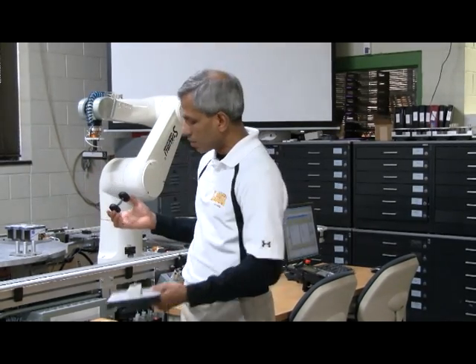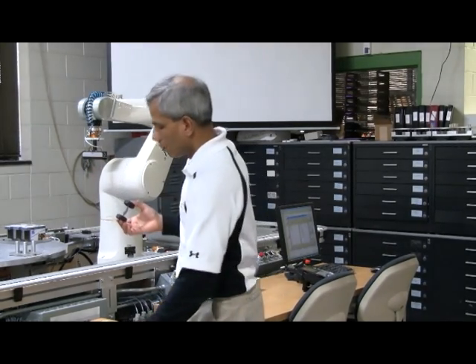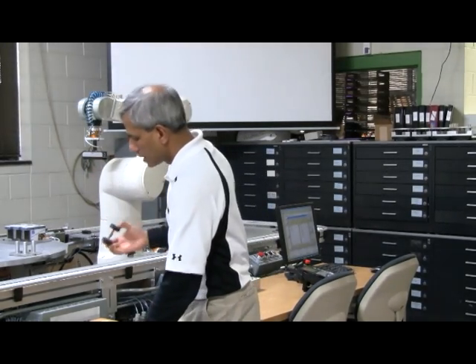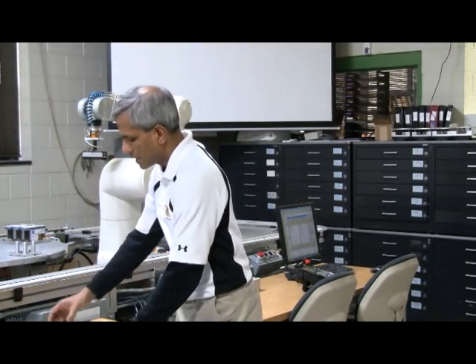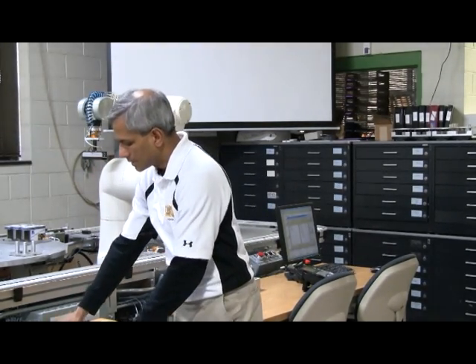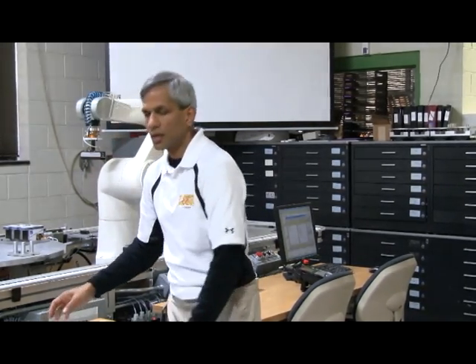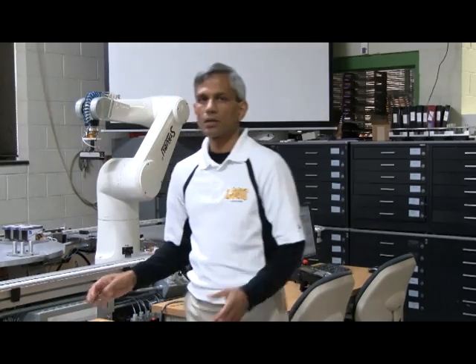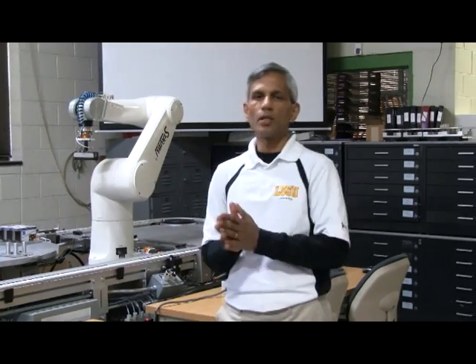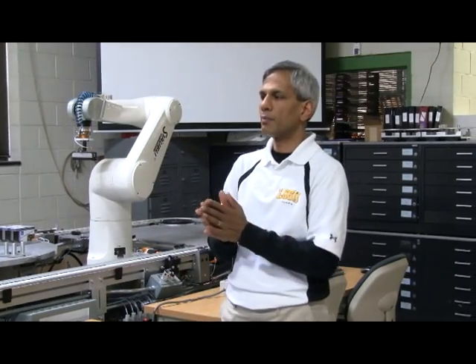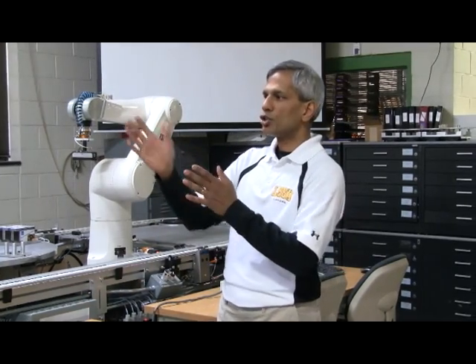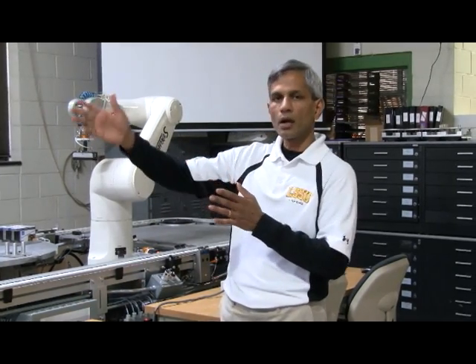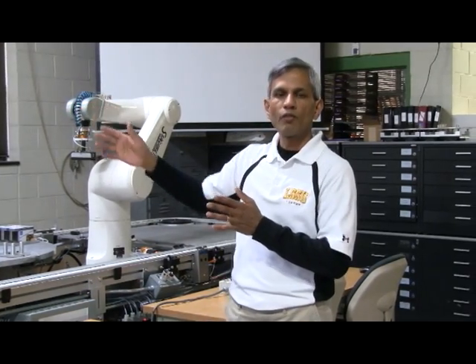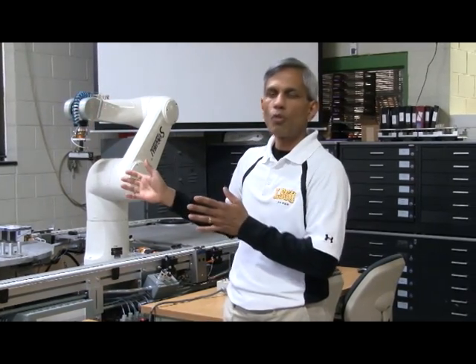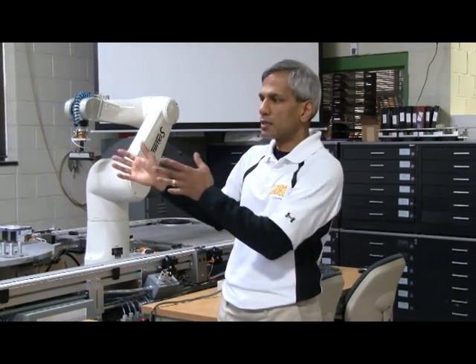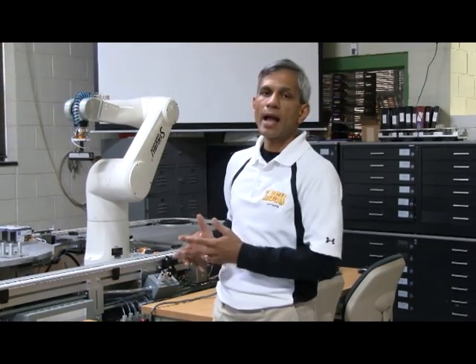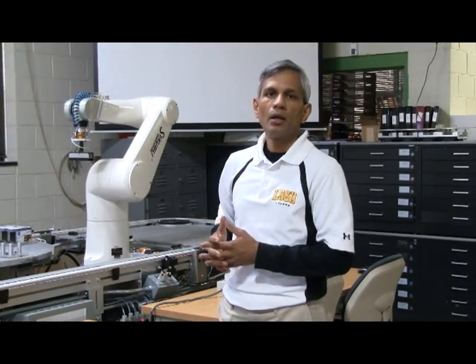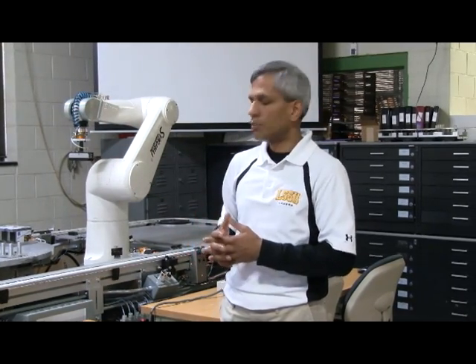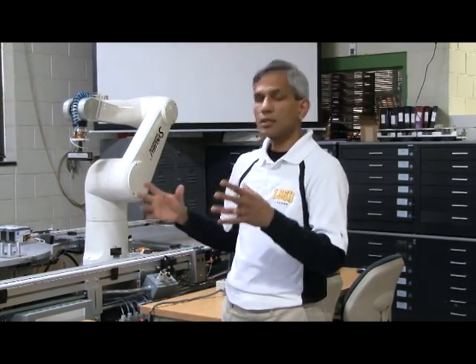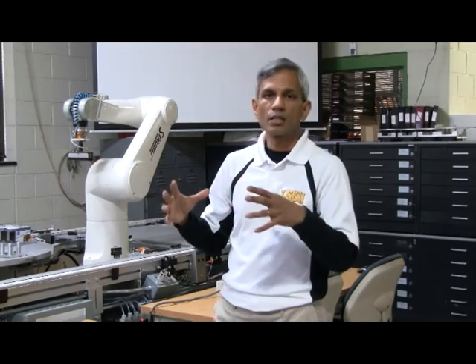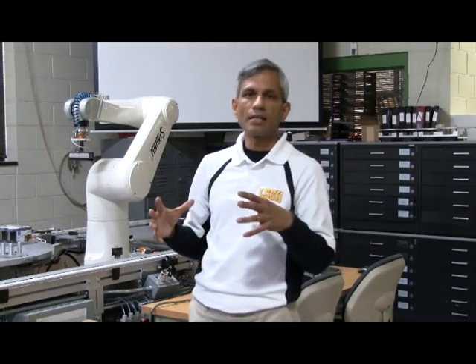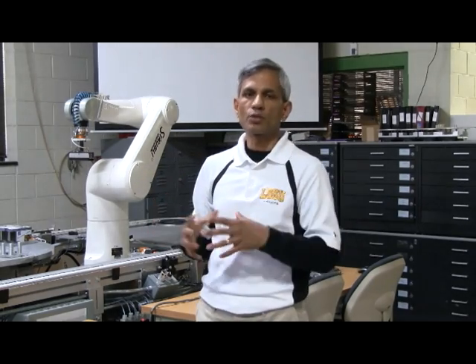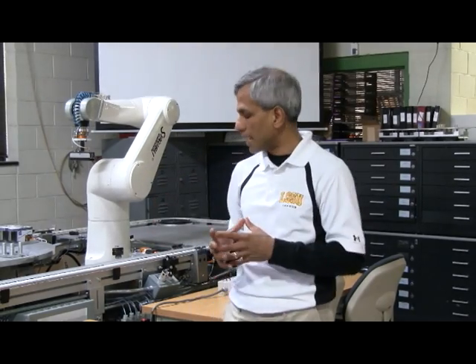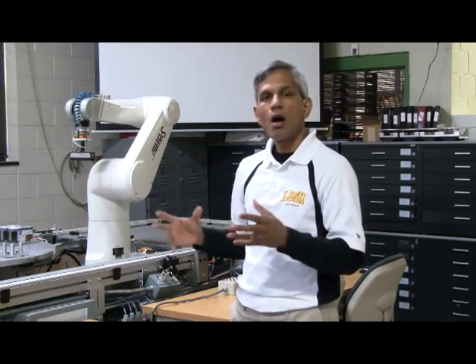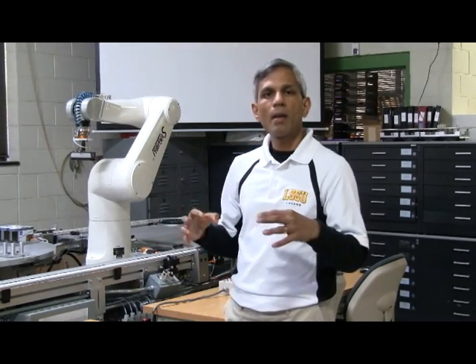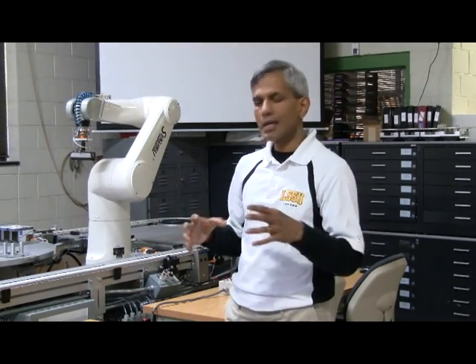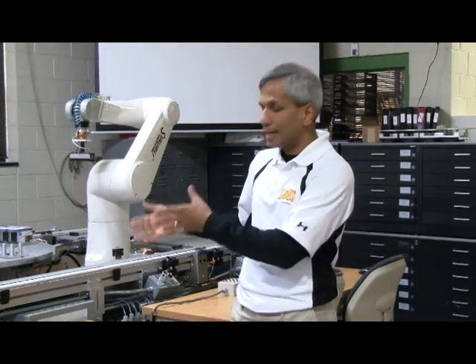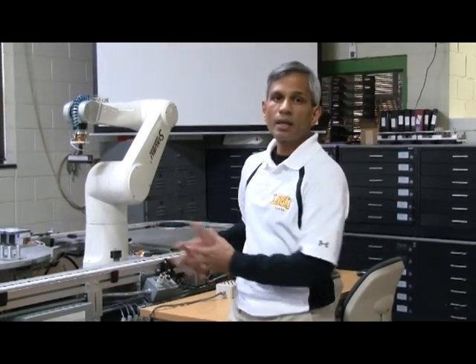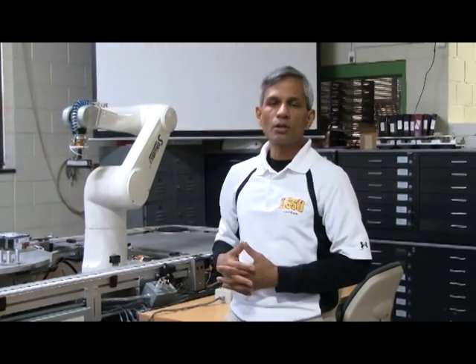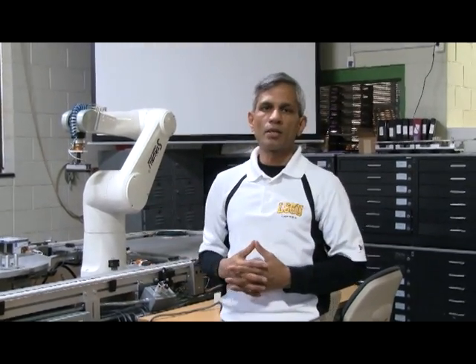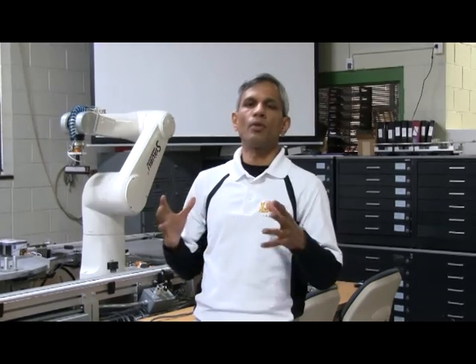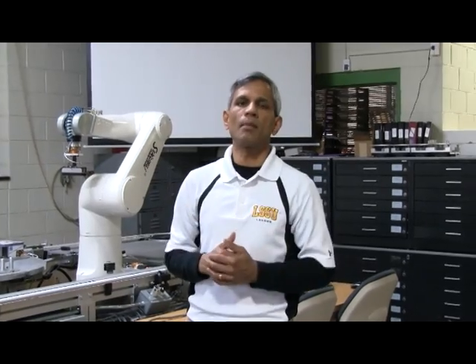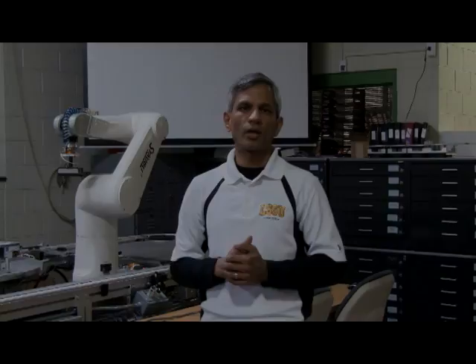What you will see is a short video clip showing the four robots in our lab as a project that was put together, automatically assembling these components and putting the Zamboni together.